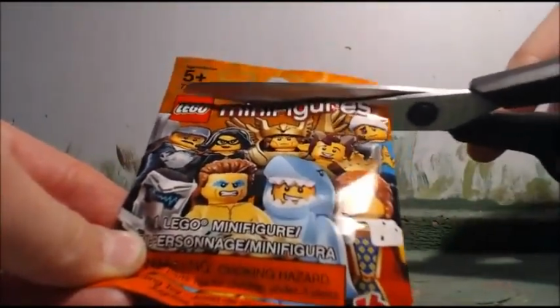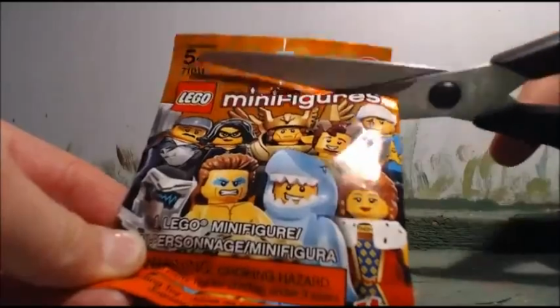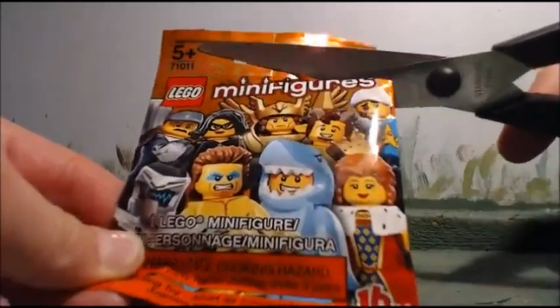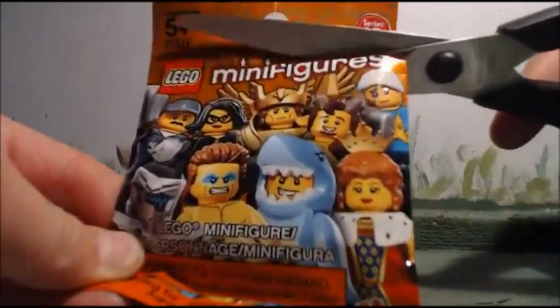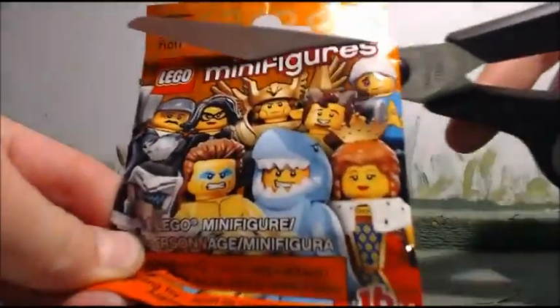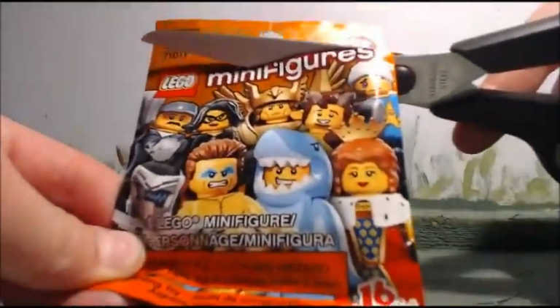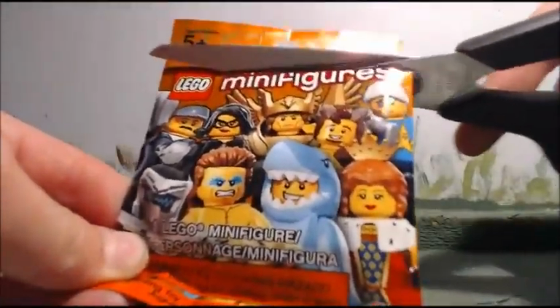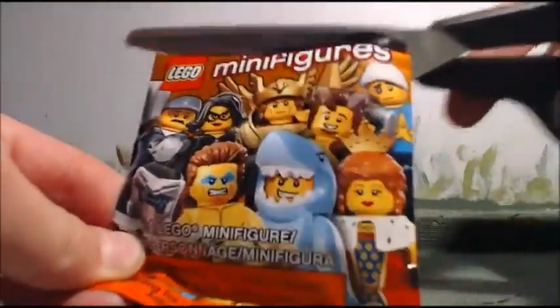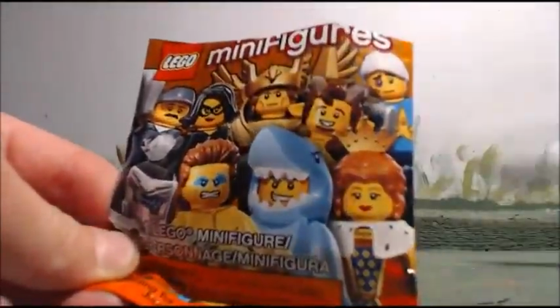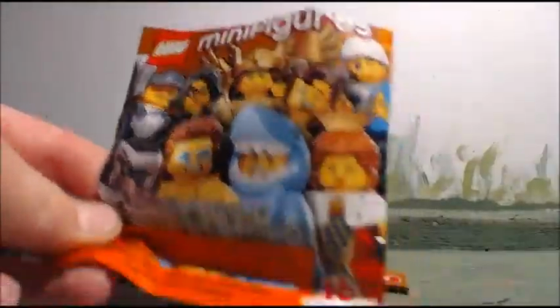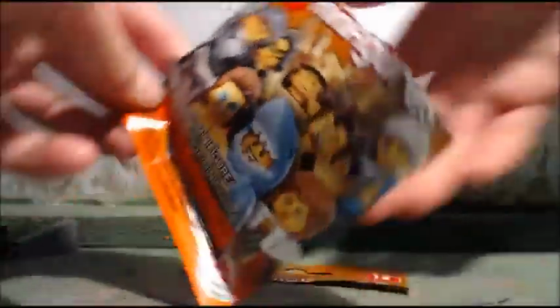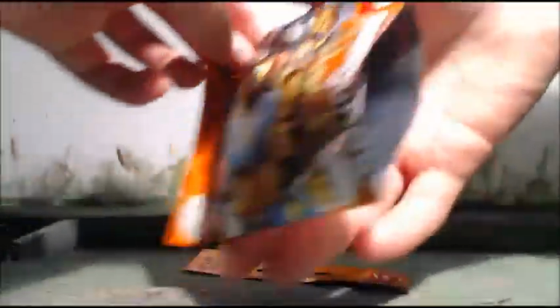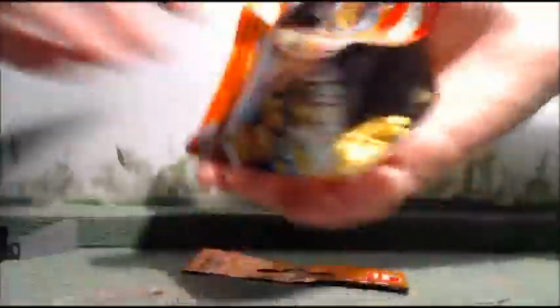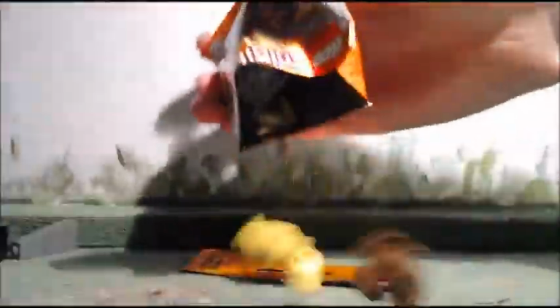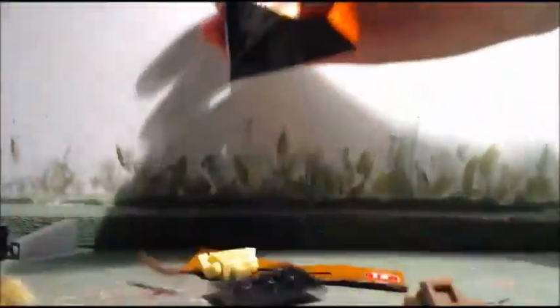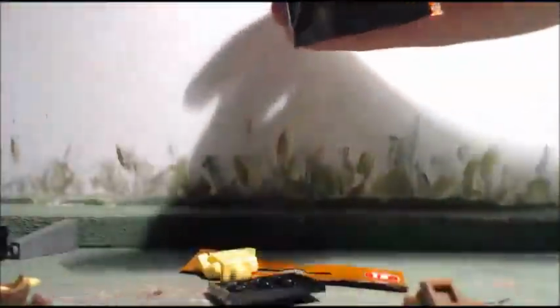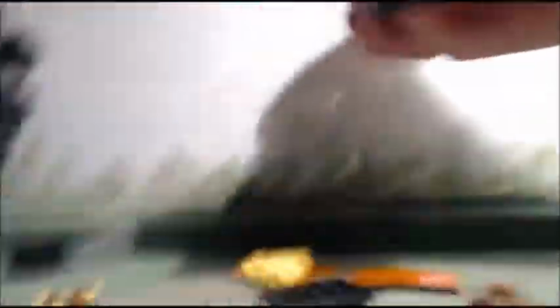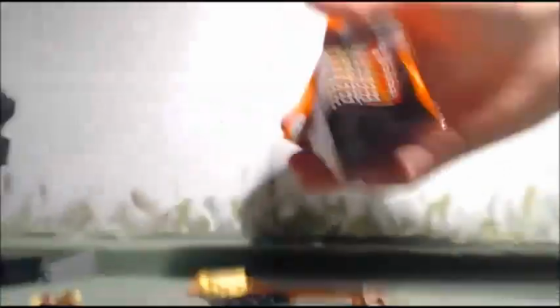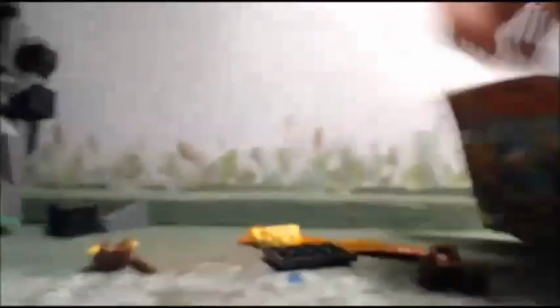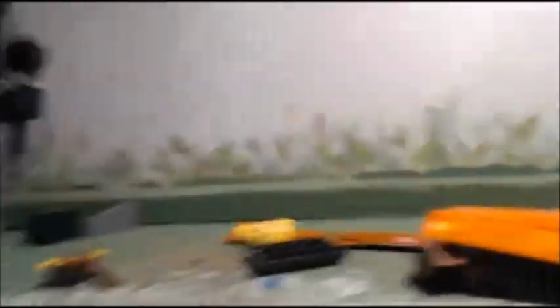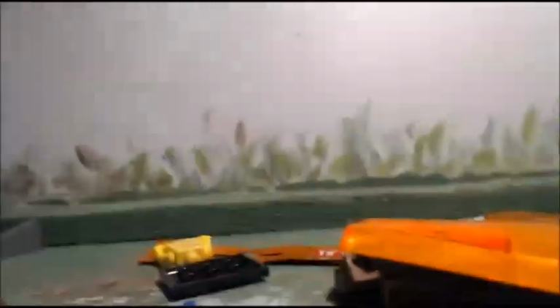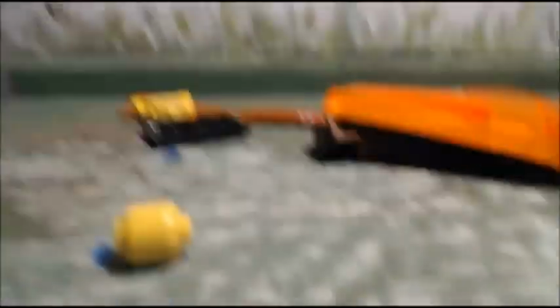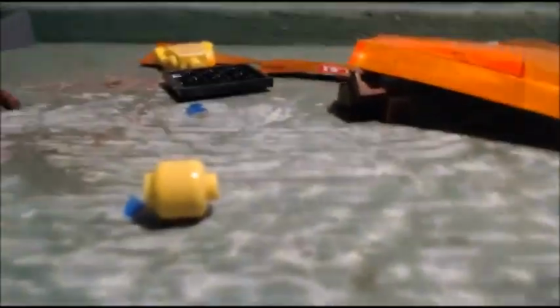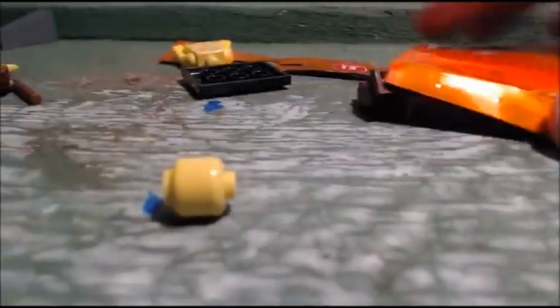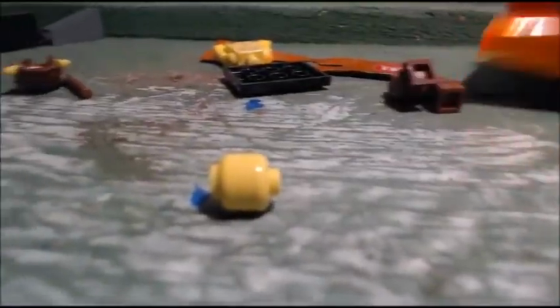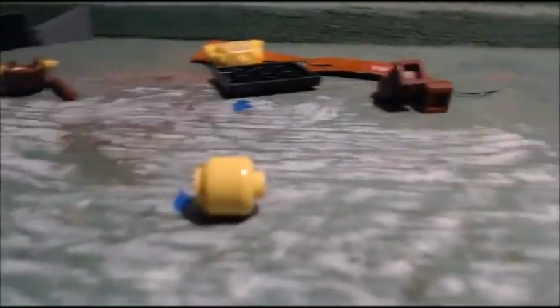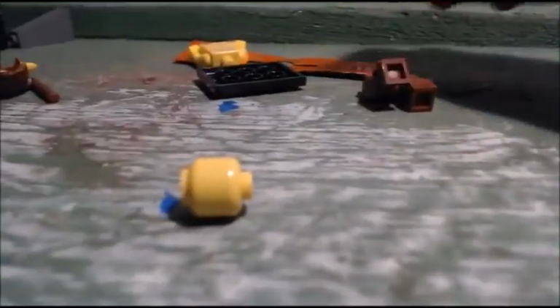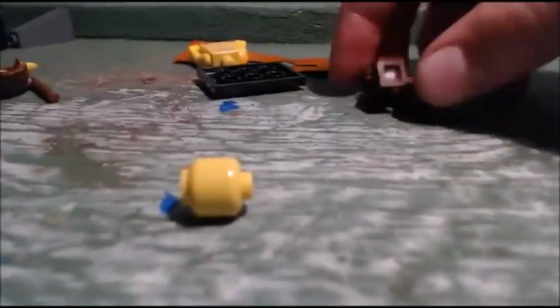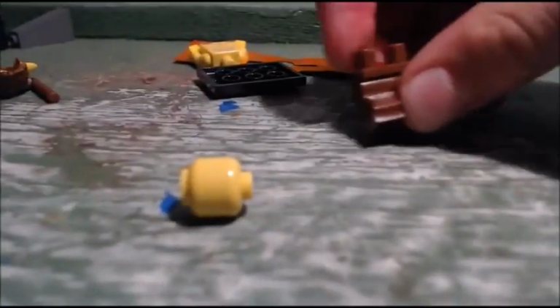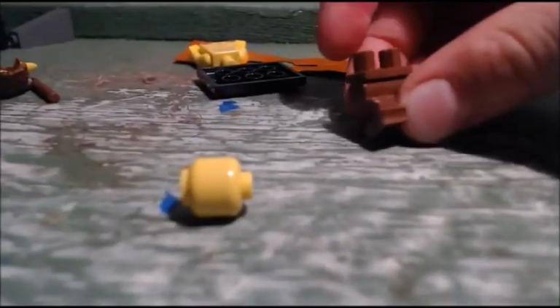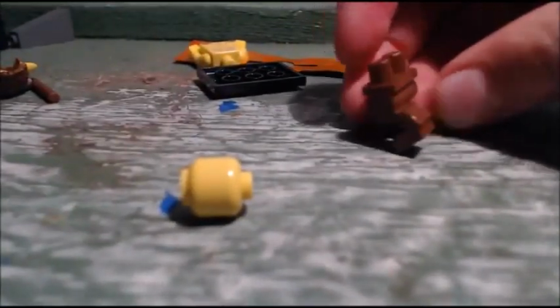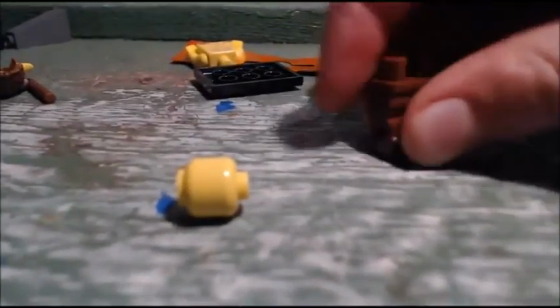And in 3, 2, 1 — spill the bricks! And there he is, all over the place.